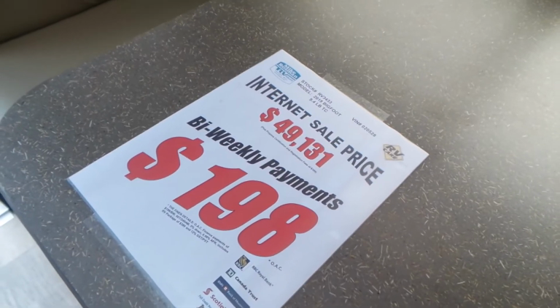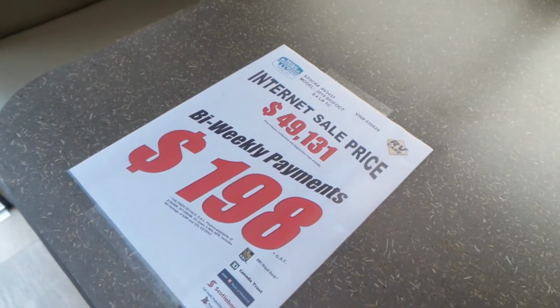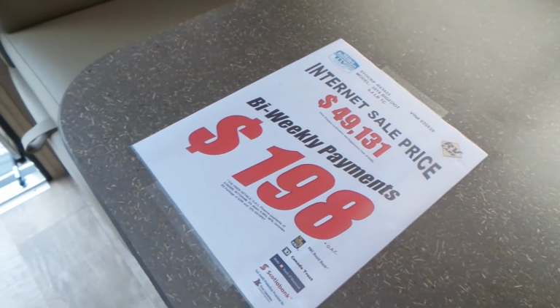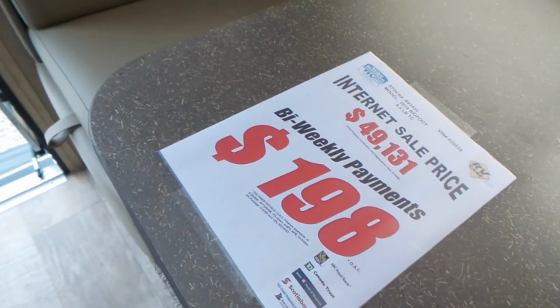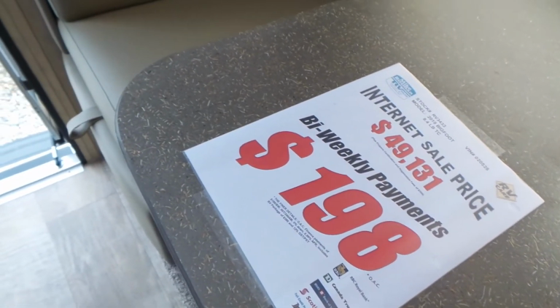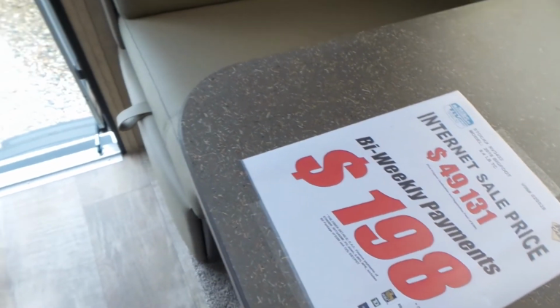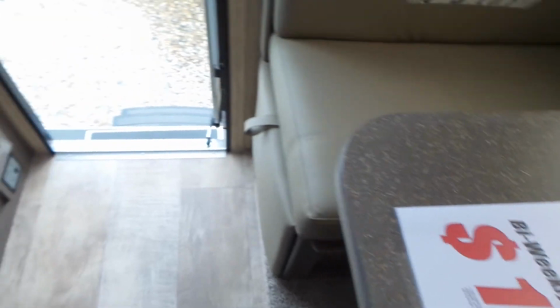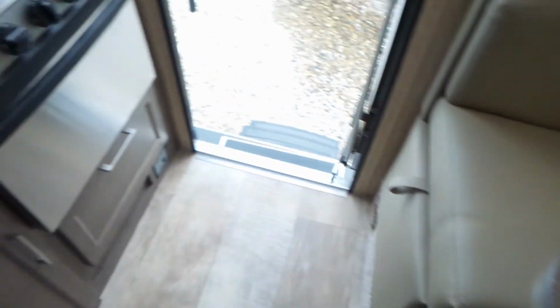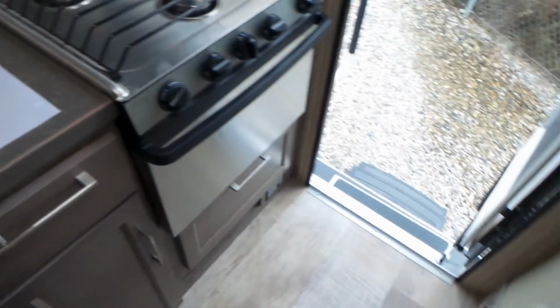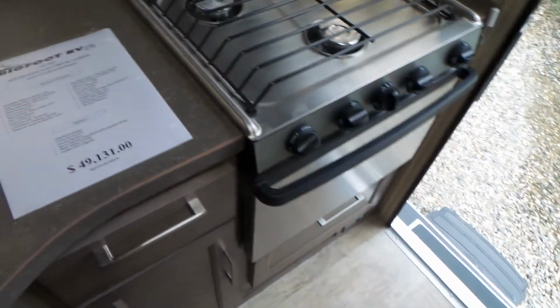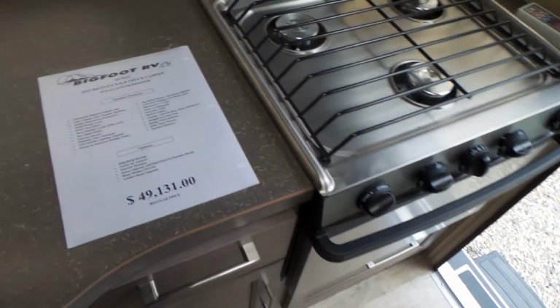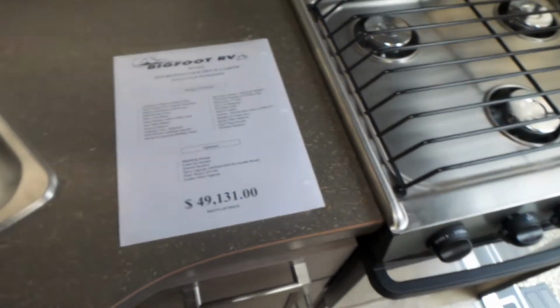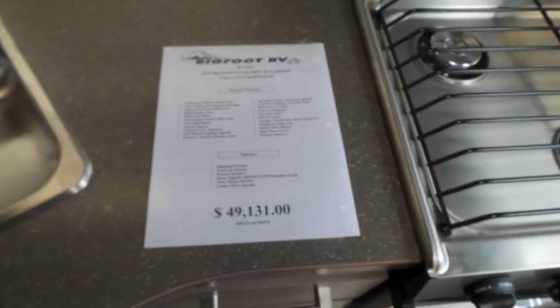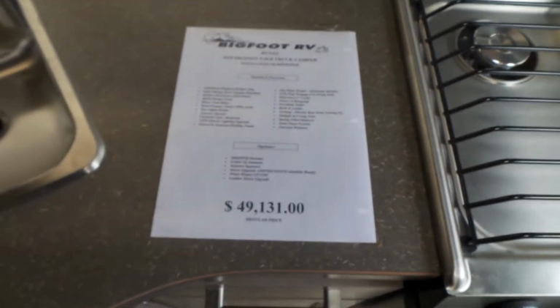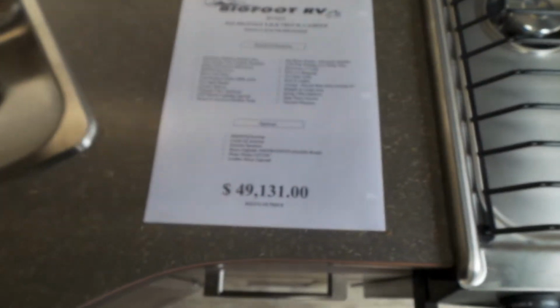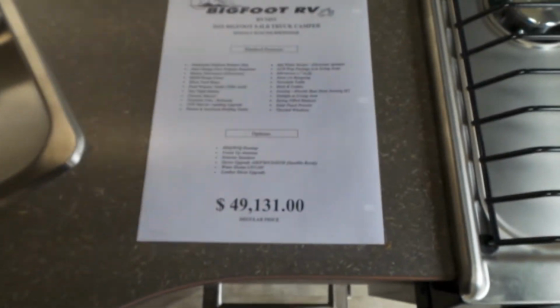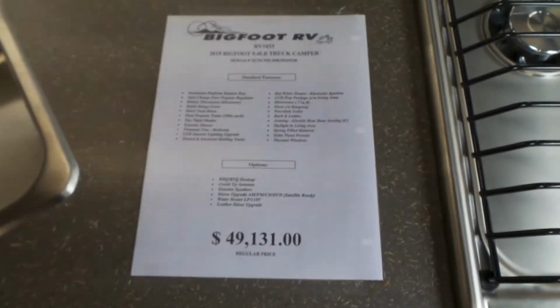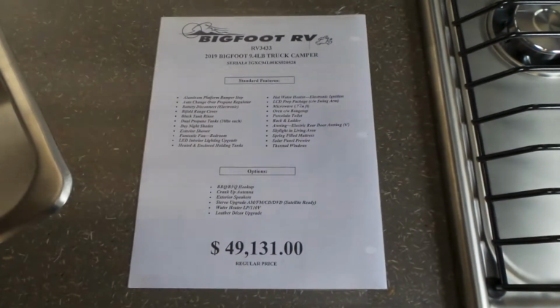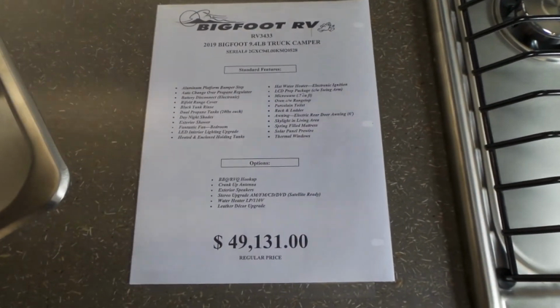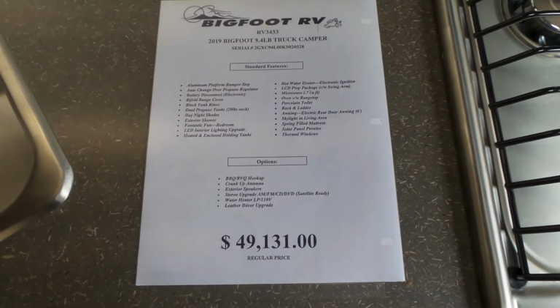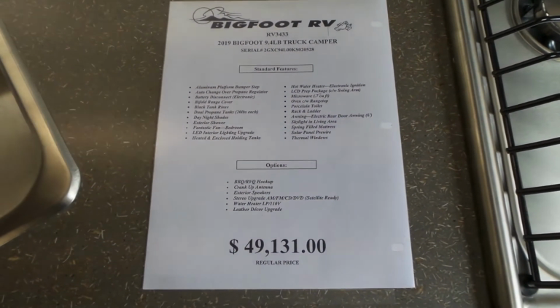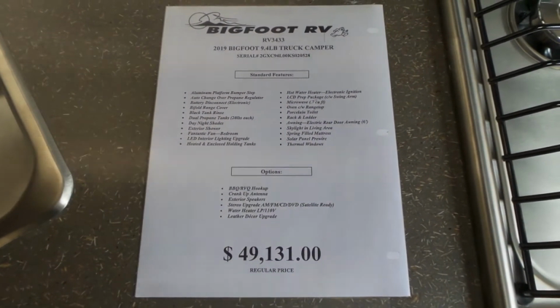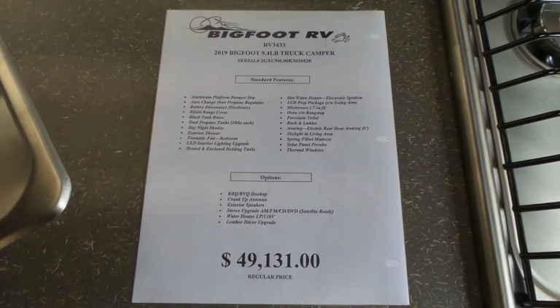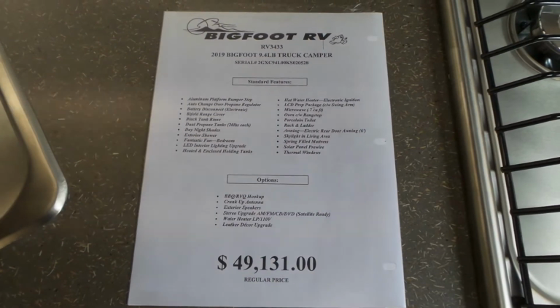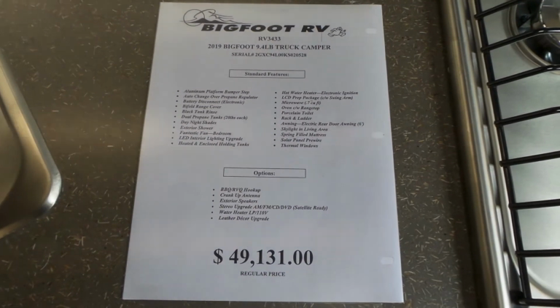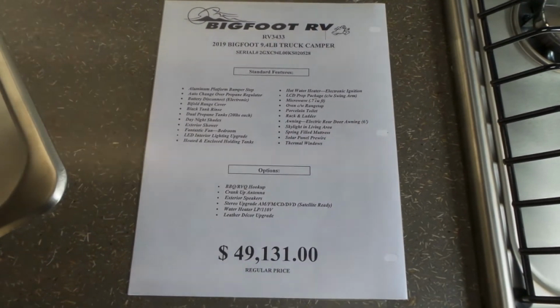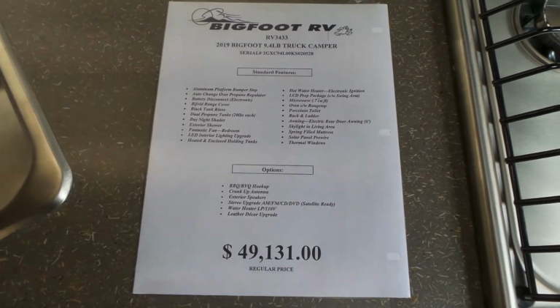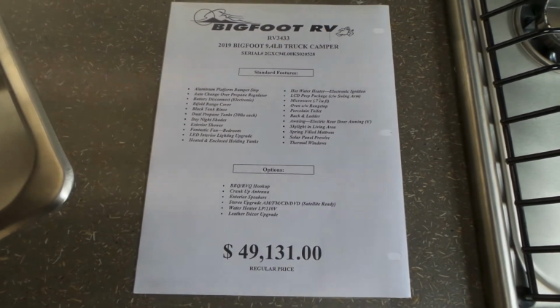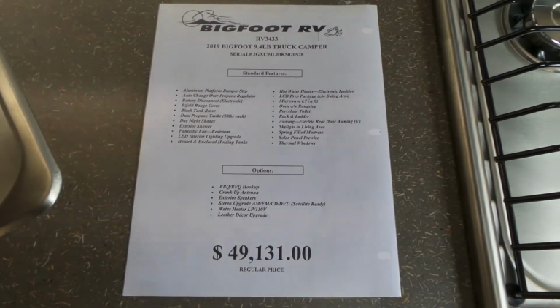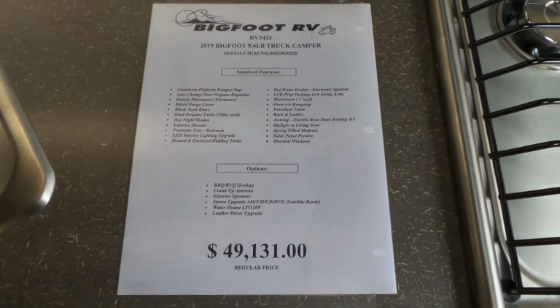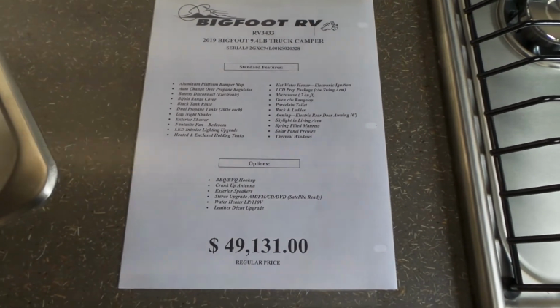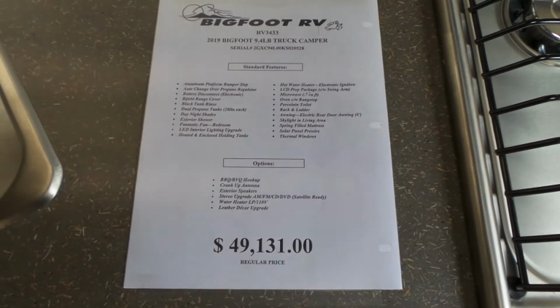Bi-weekly payment, taxes in — it will show on there and you can freeze it and look at the features. If you have any questions, give us a call here at Rosman RV.